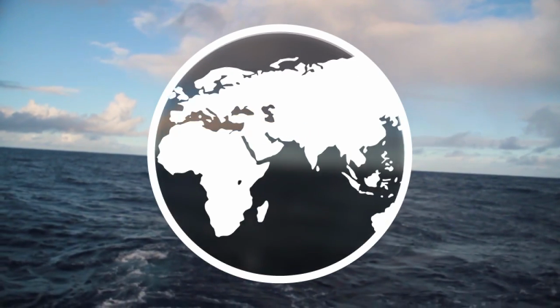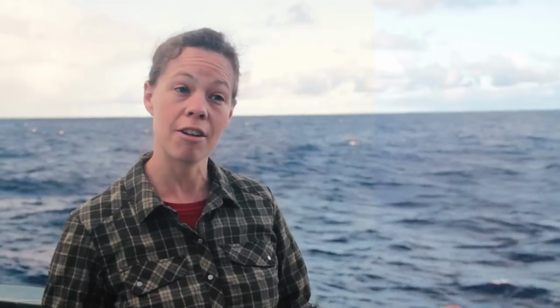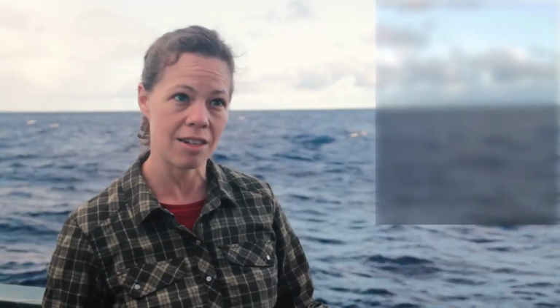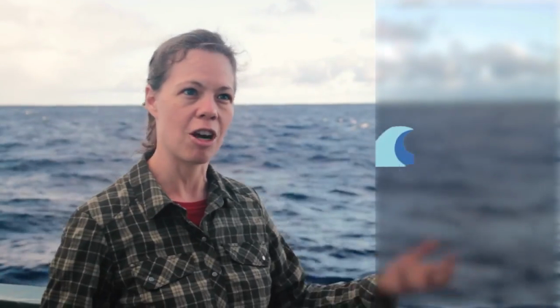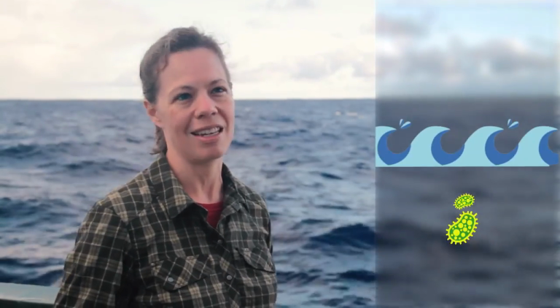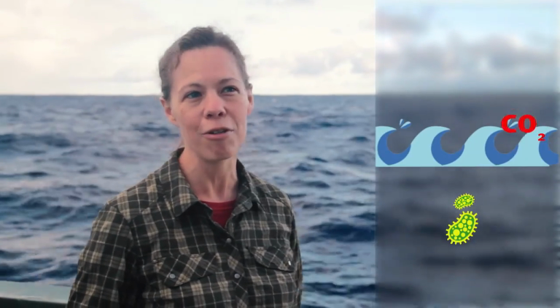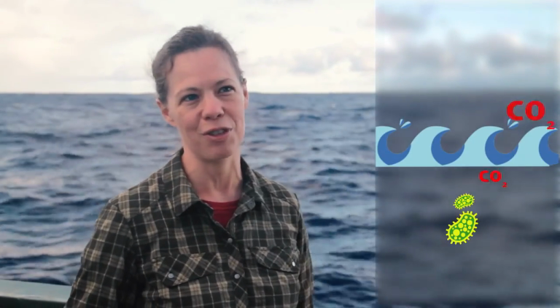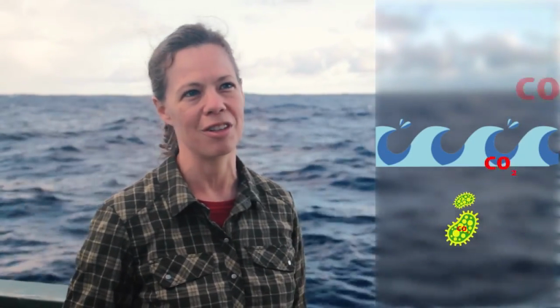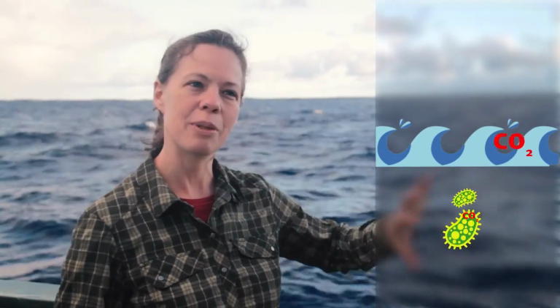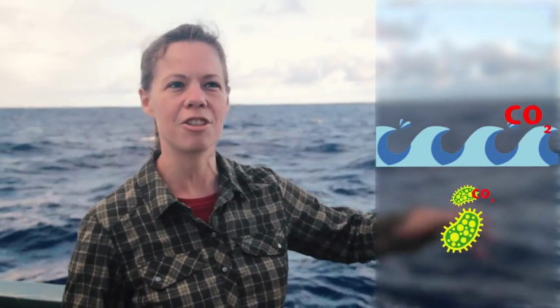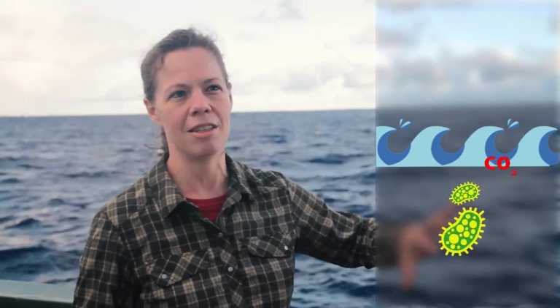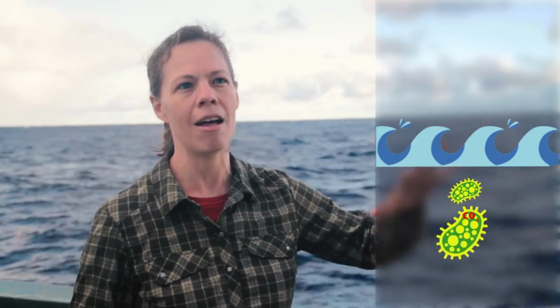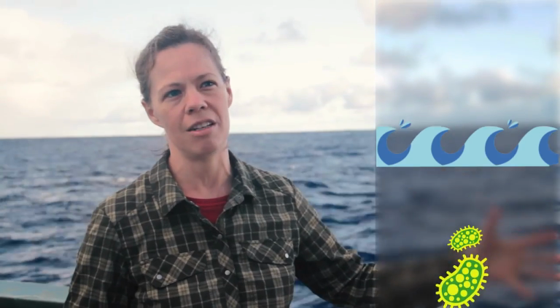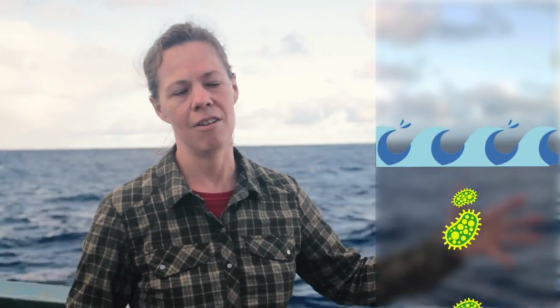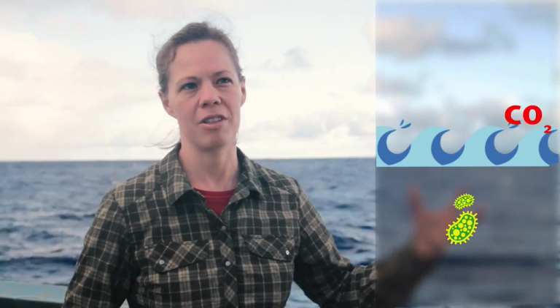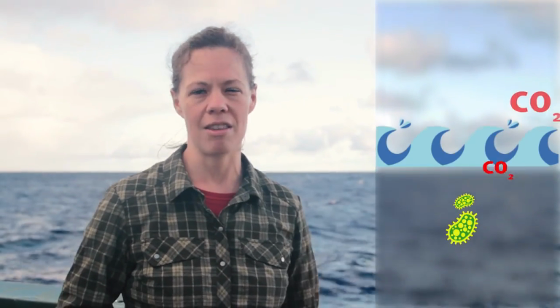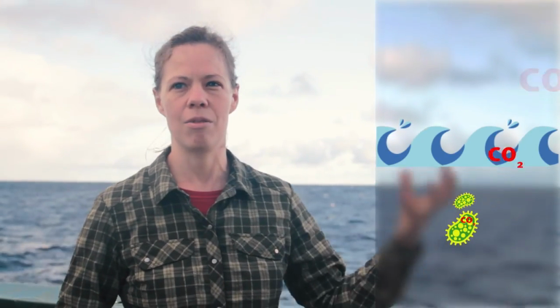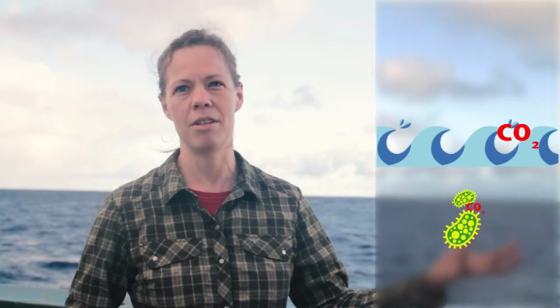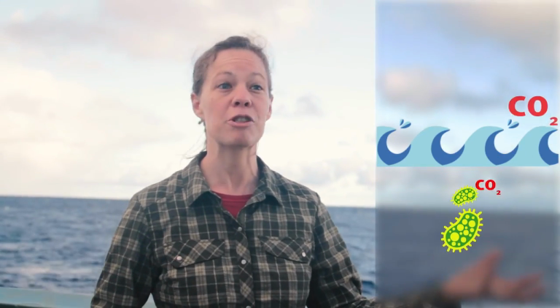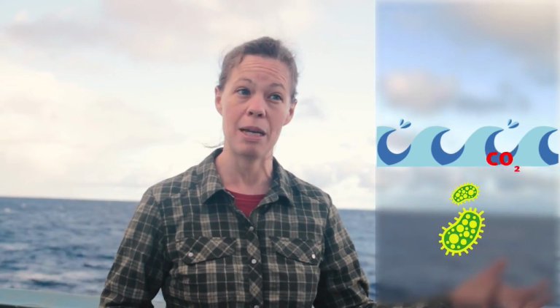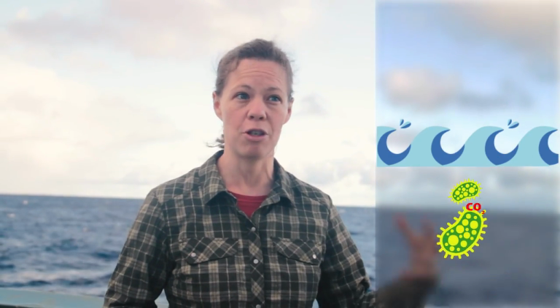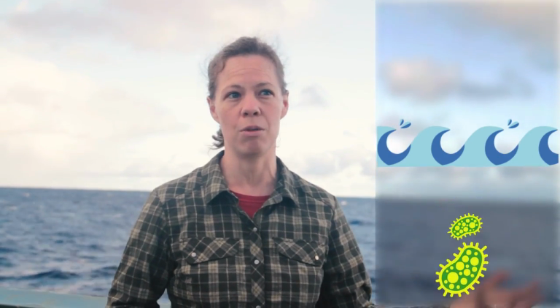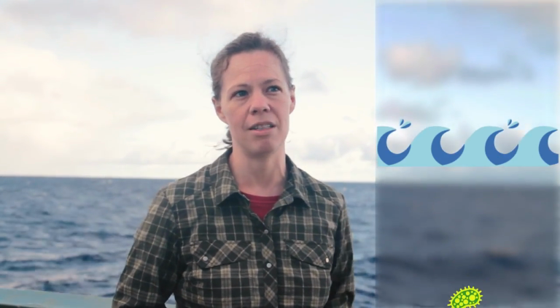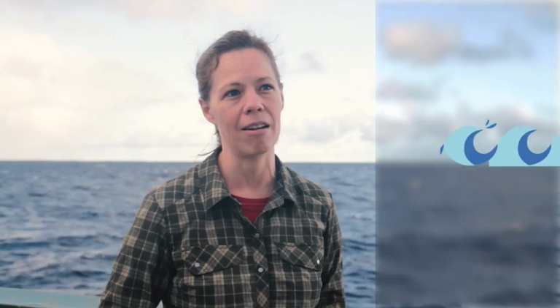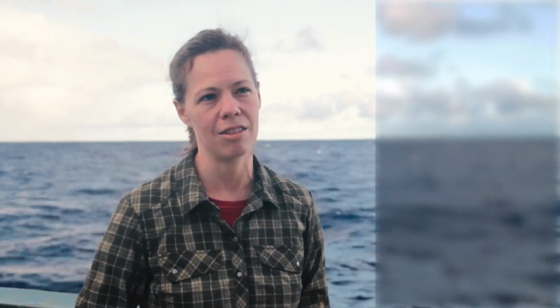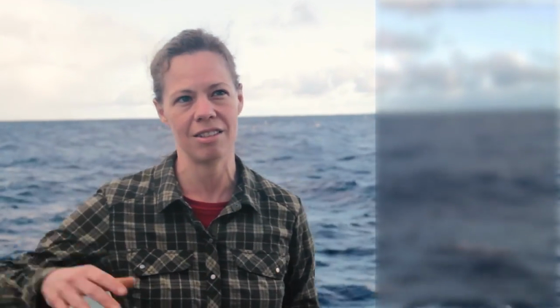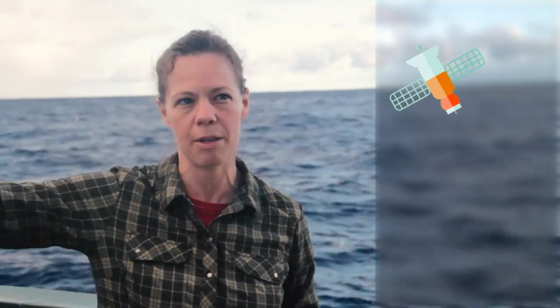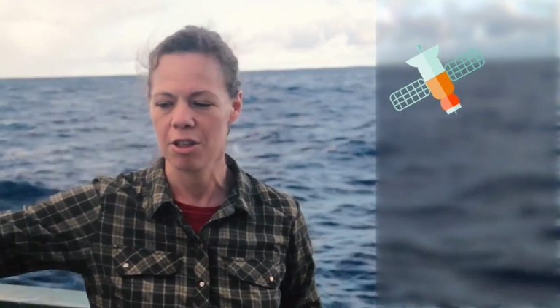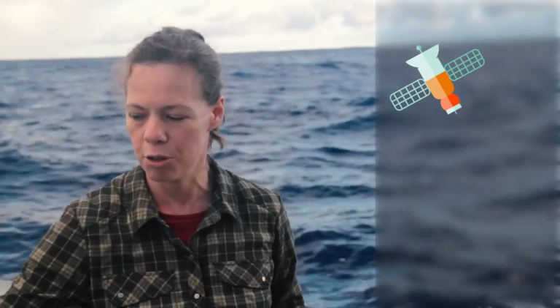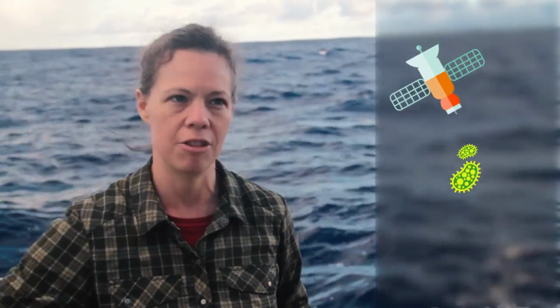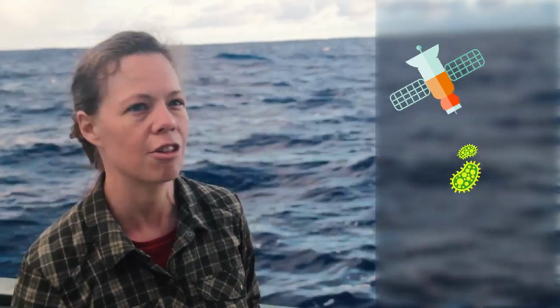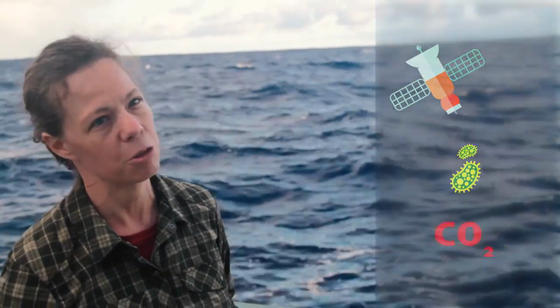We want to understand how much carbon is sinking out of the surface ocean, so we need to understand the biology of the ocean that's driving that. We especially want to be able to interpret what we can see from satellites — to connect satellite imagery to ocean biology to carbon export.